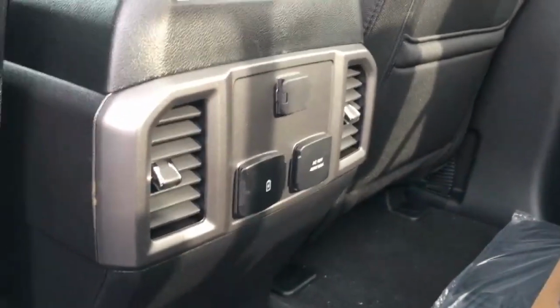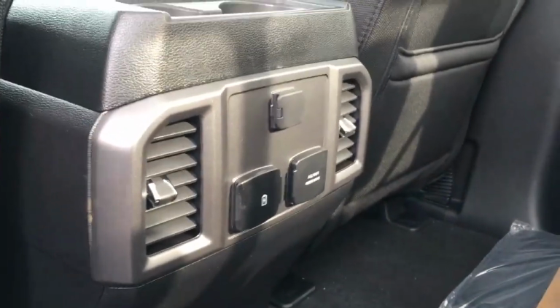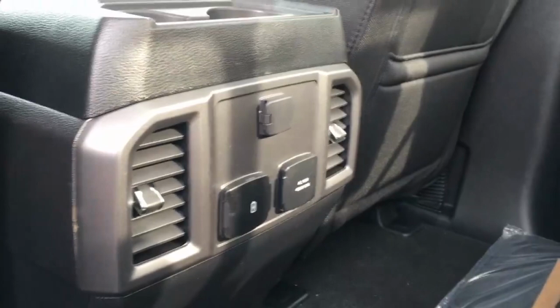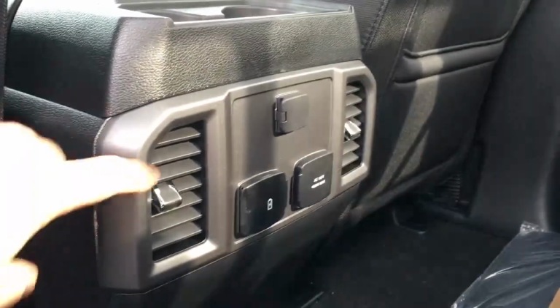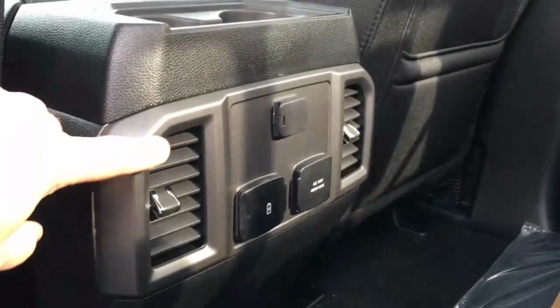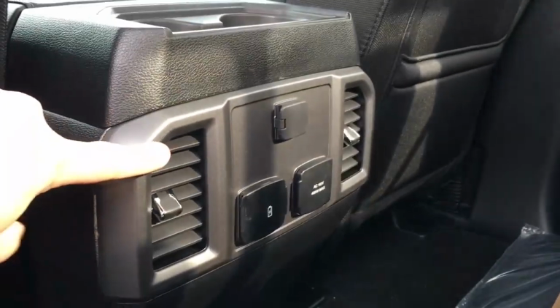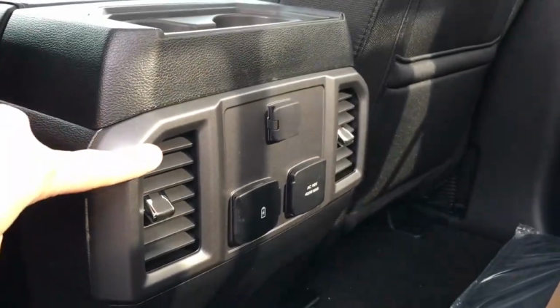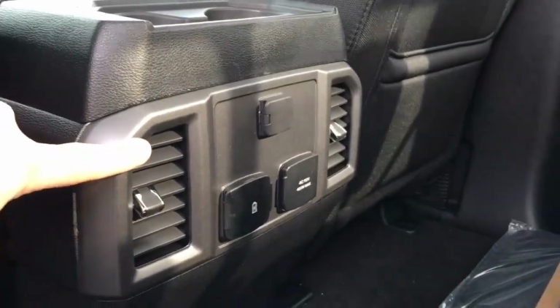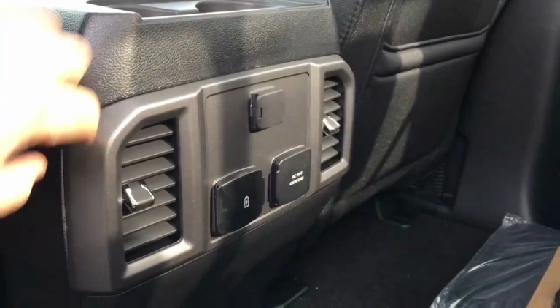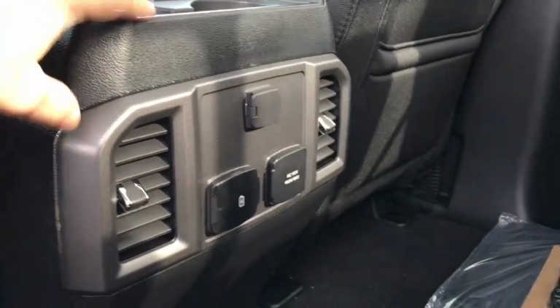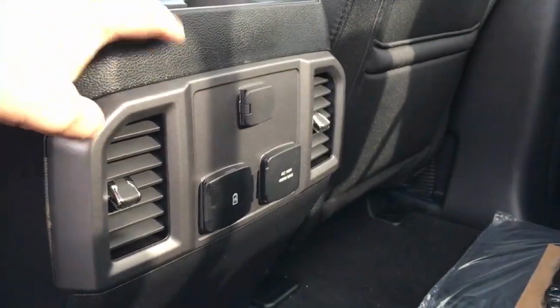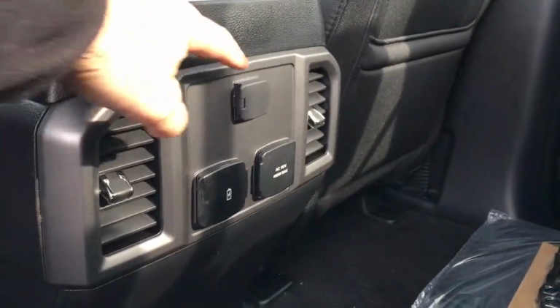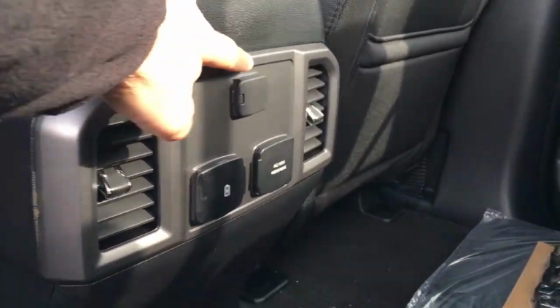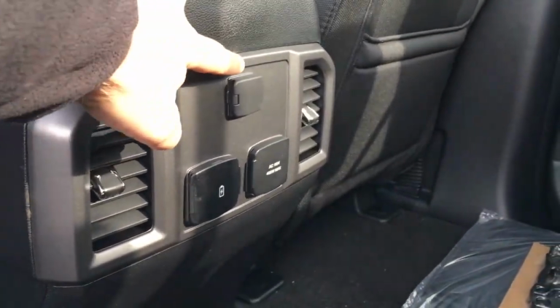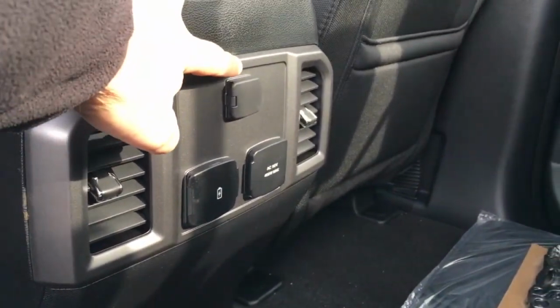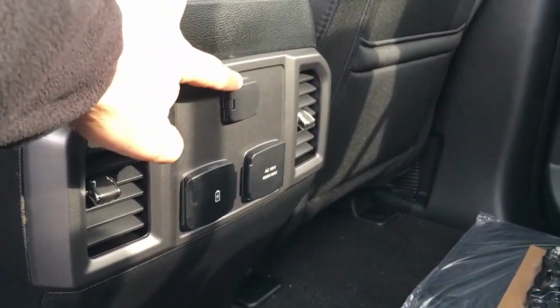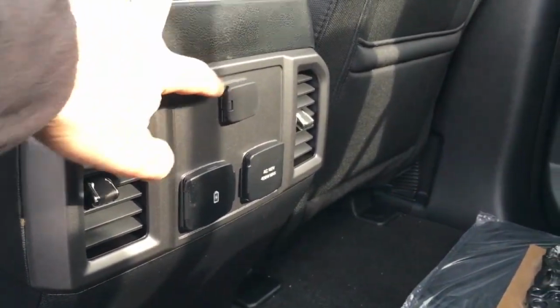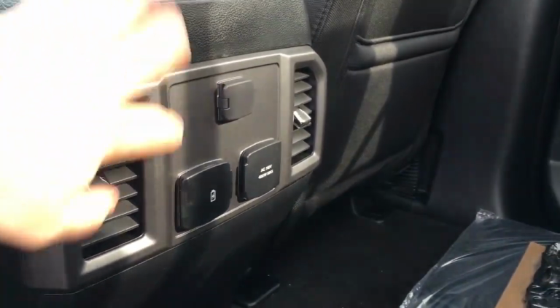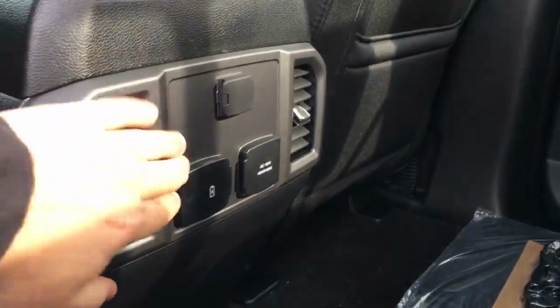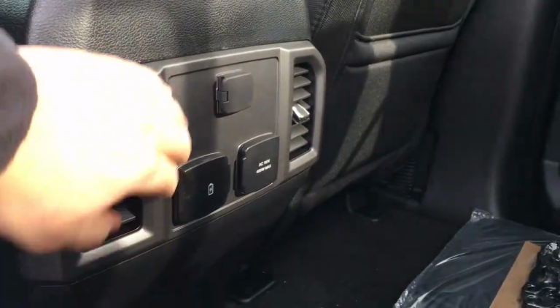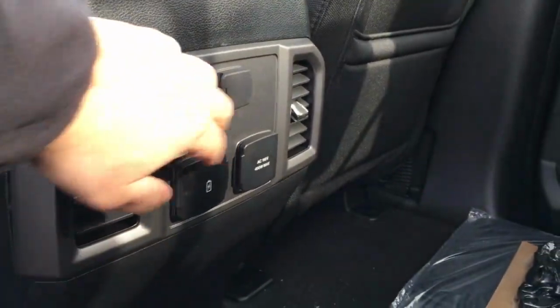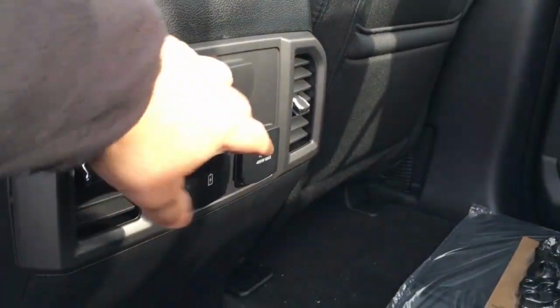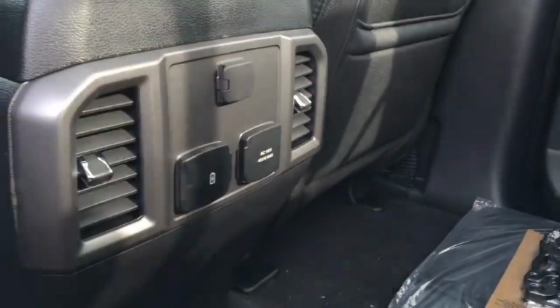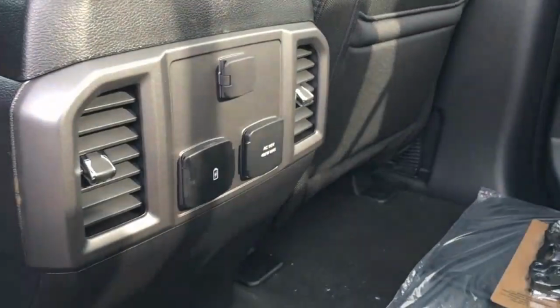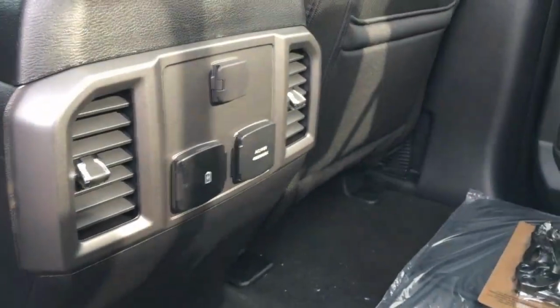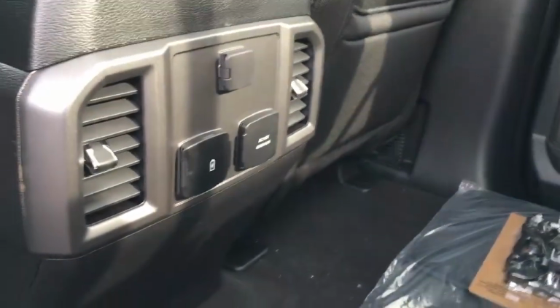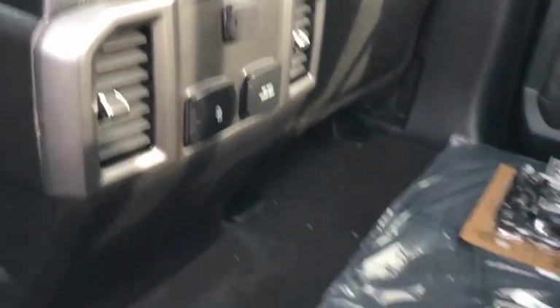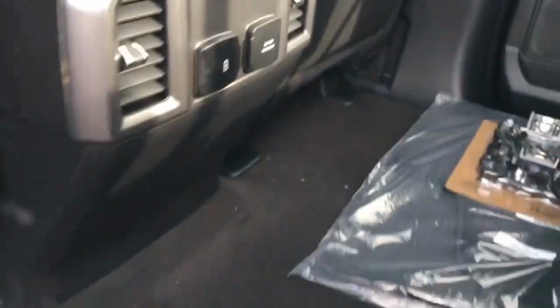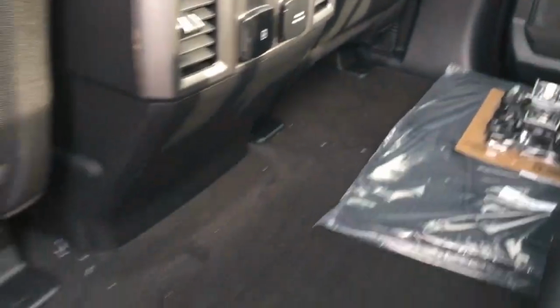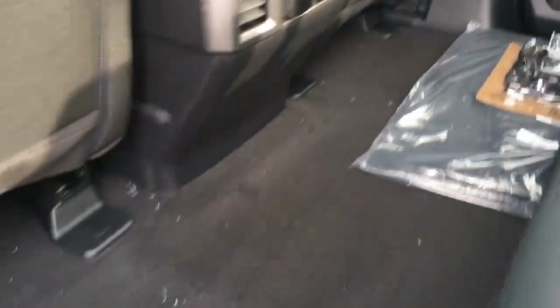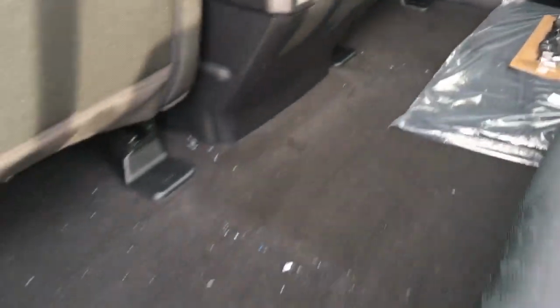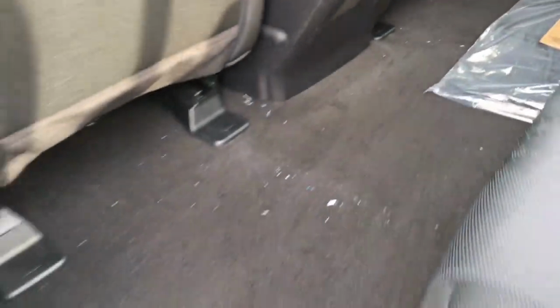Back at the front console, we have two front-dependent climate control vents, three power outlets — one 12-volt DC, two USB, and one AC 110 — and there's carpeted floor throughout.